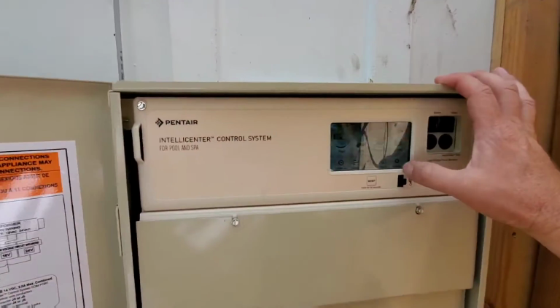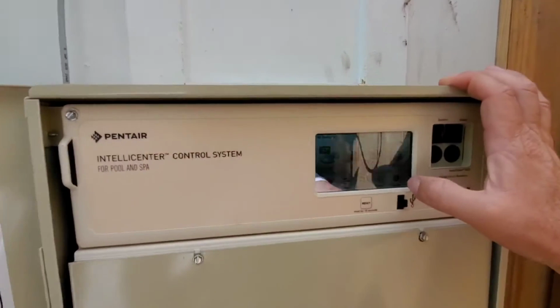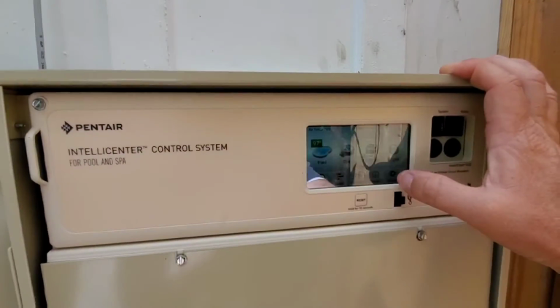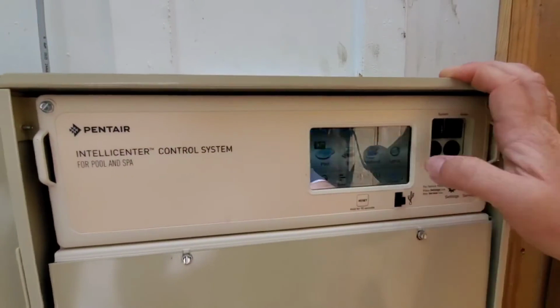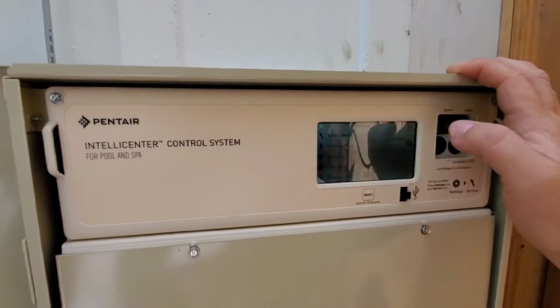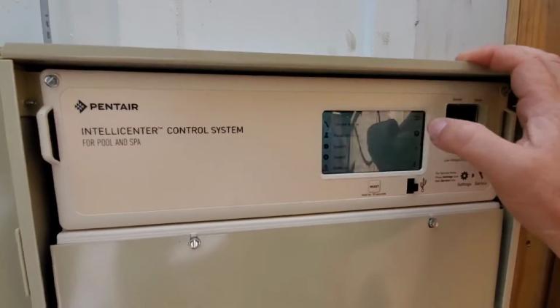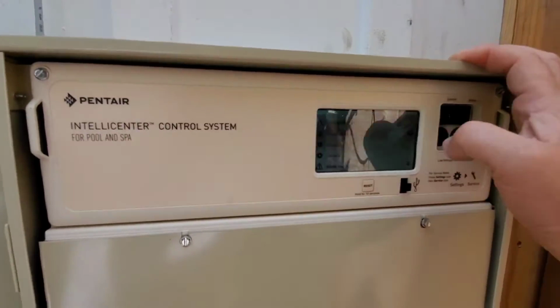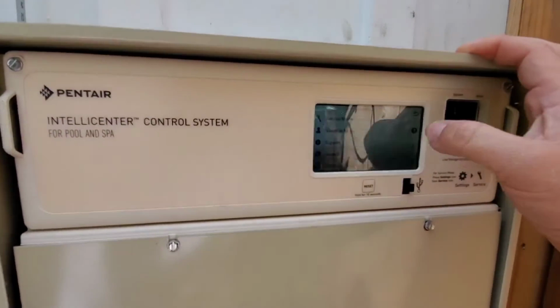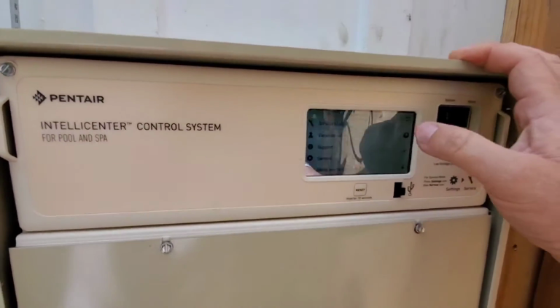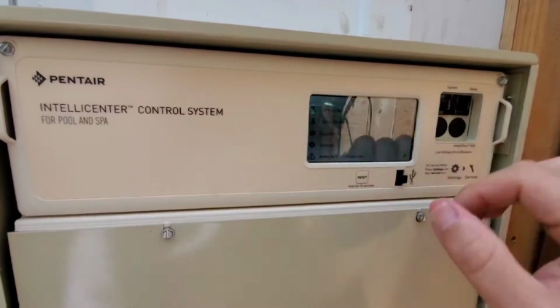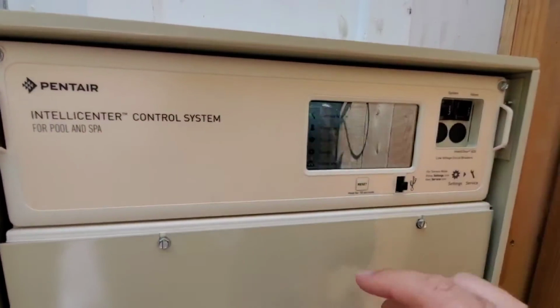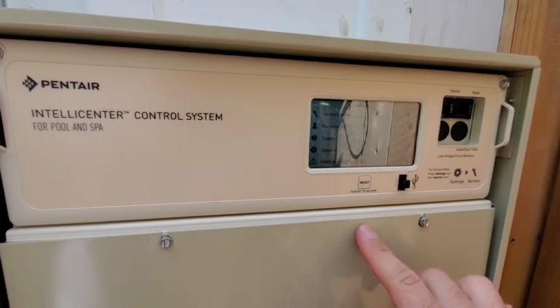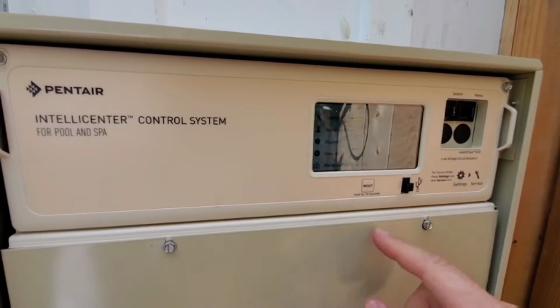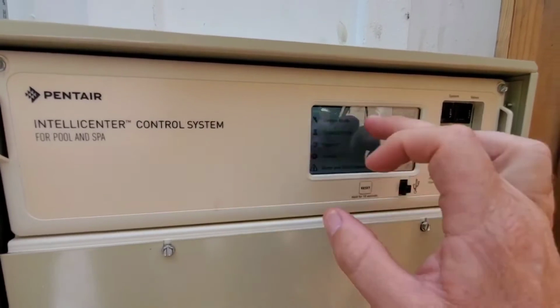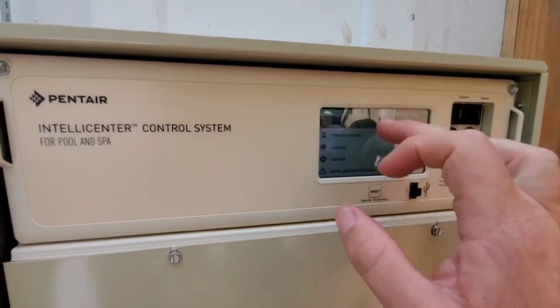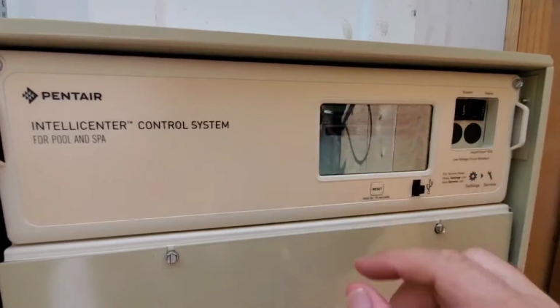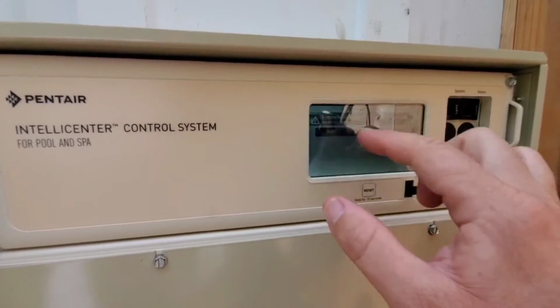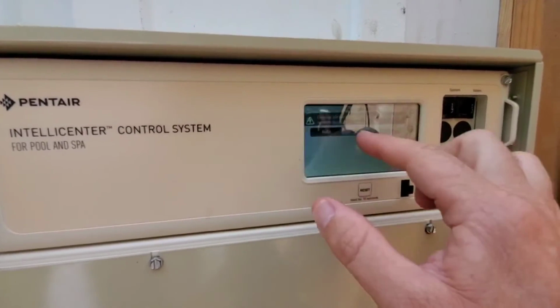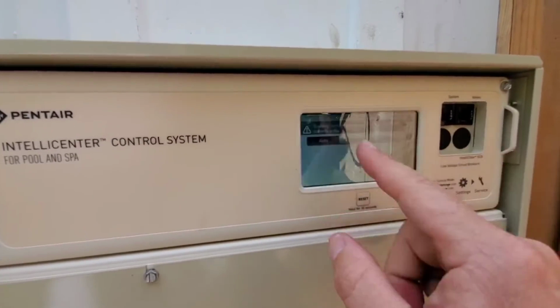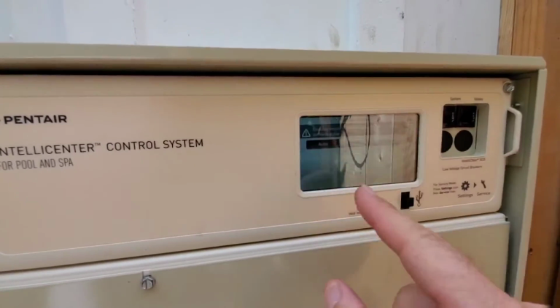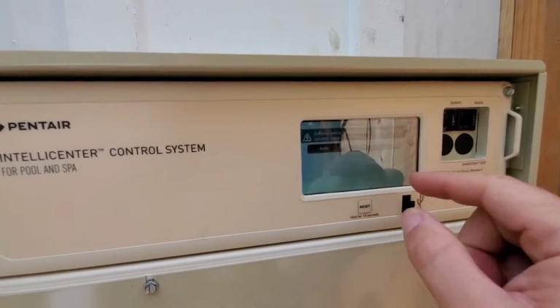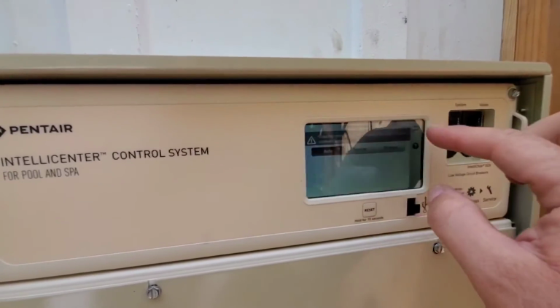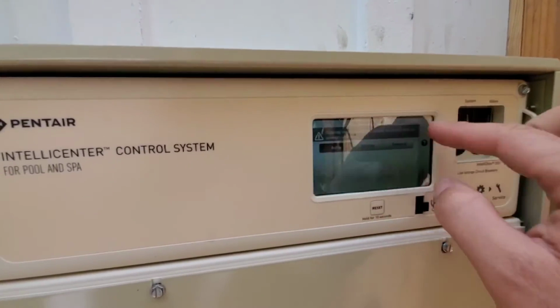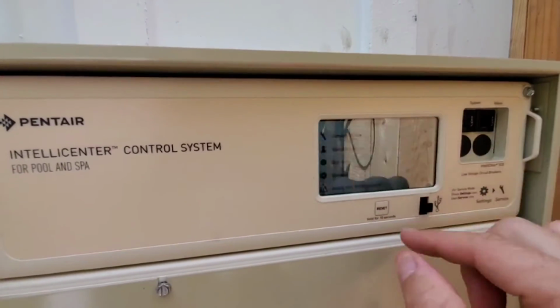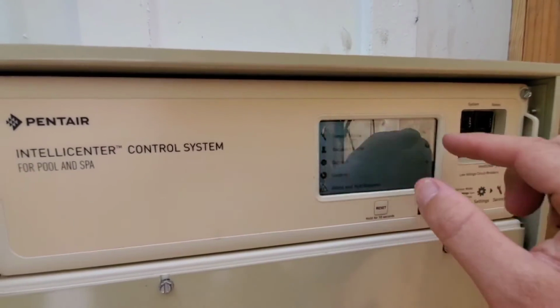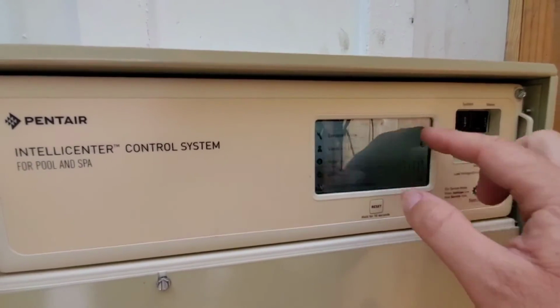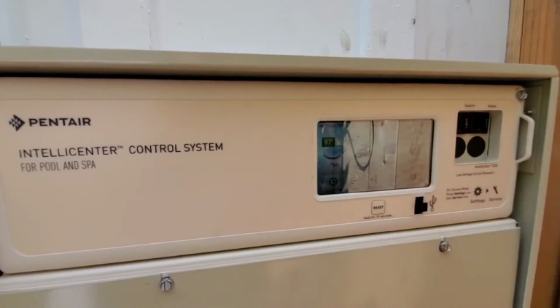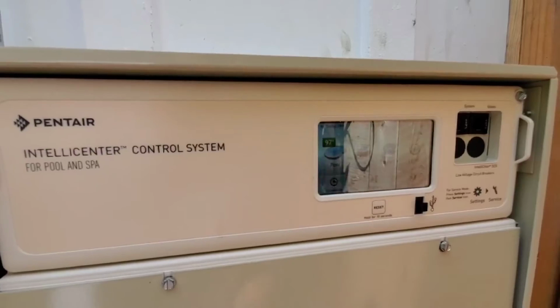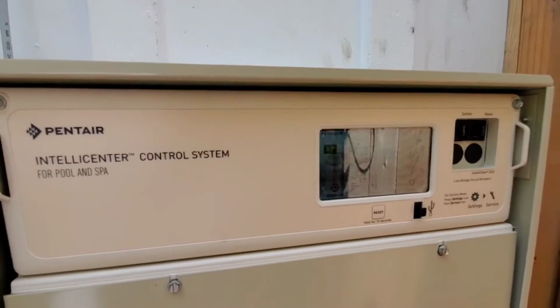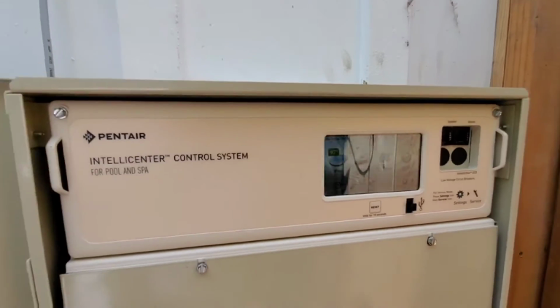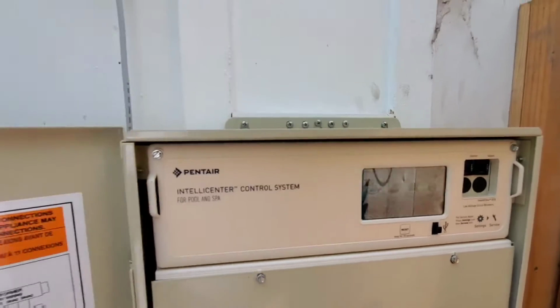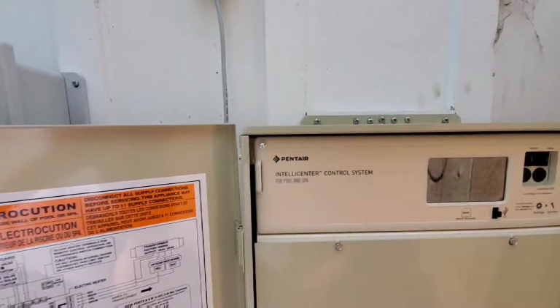For pool service — the pool service tech is going to use it — they'll hit 'Service' and they can do service mode or set a timeout from there.